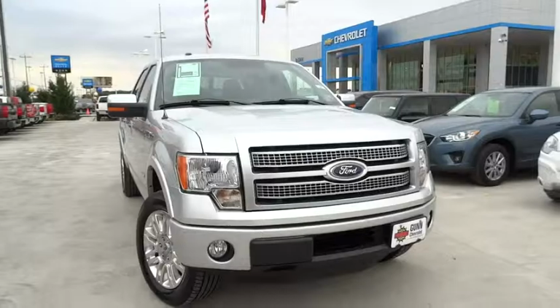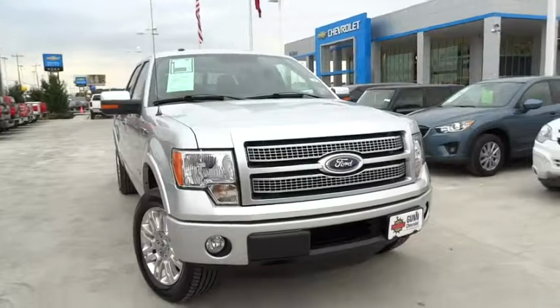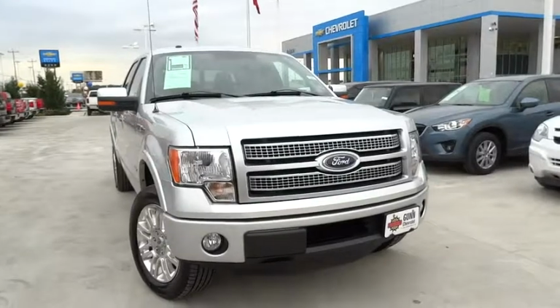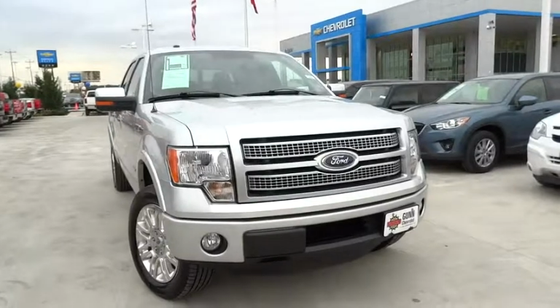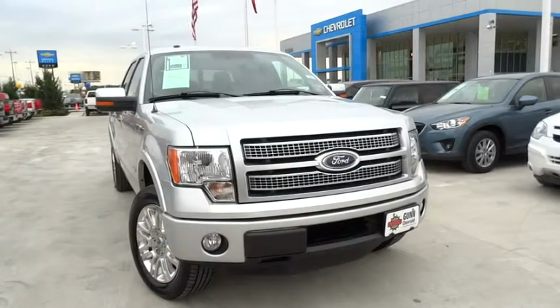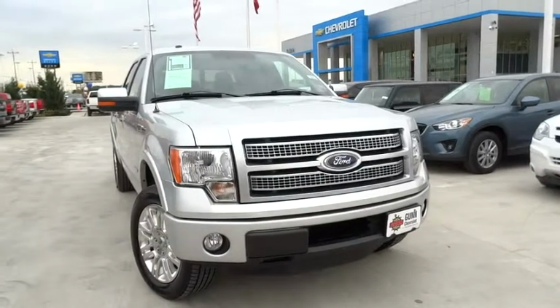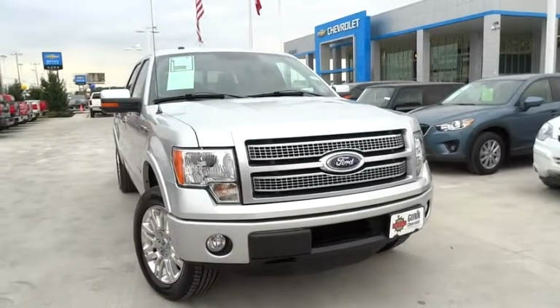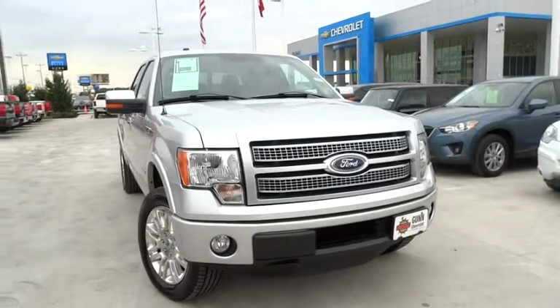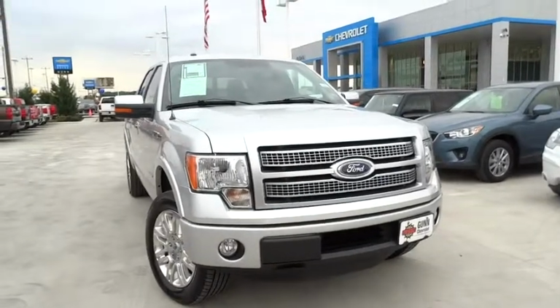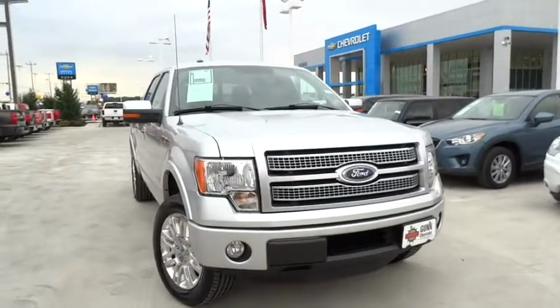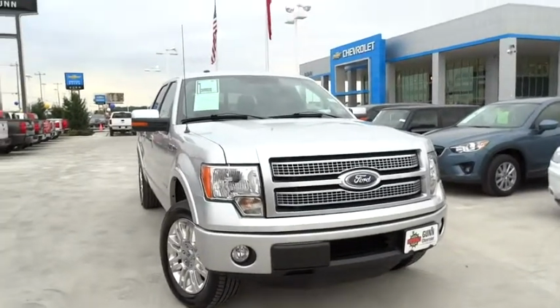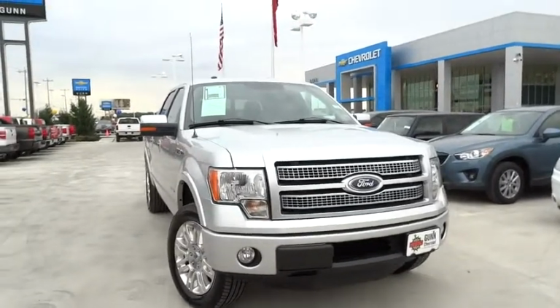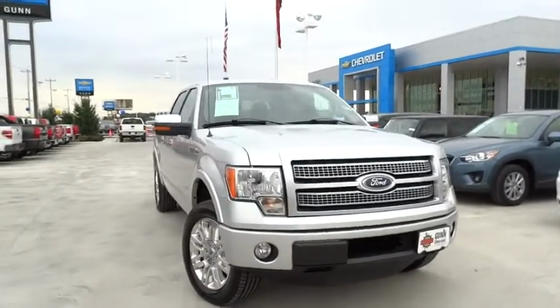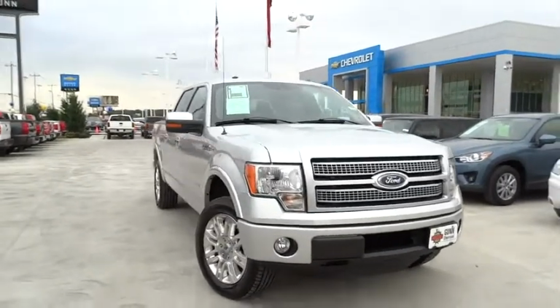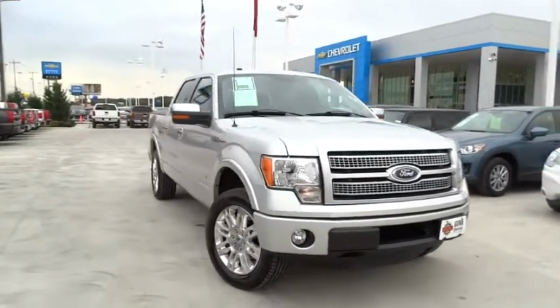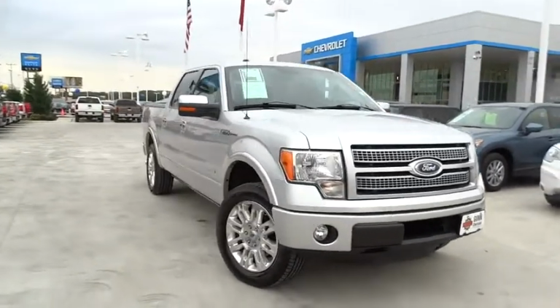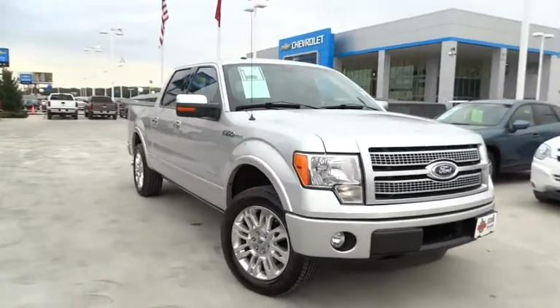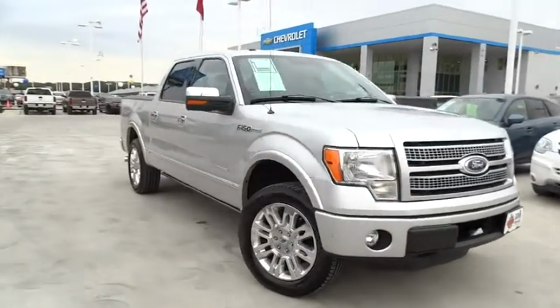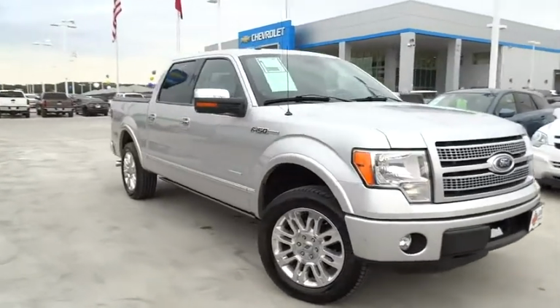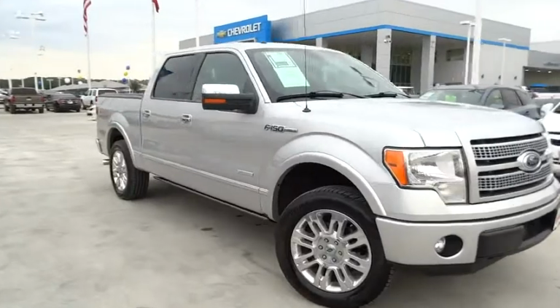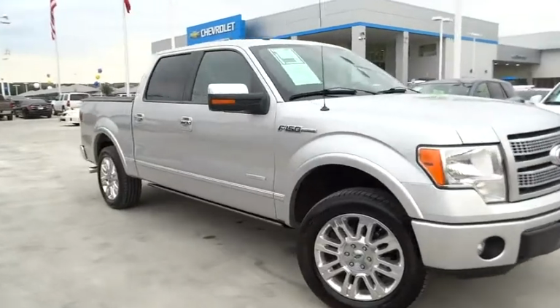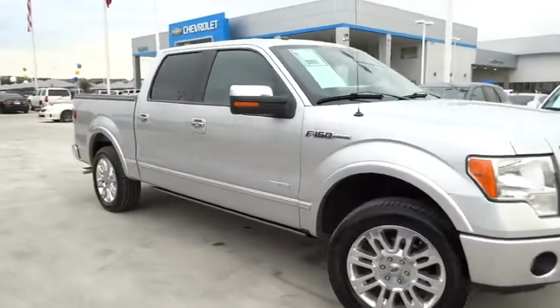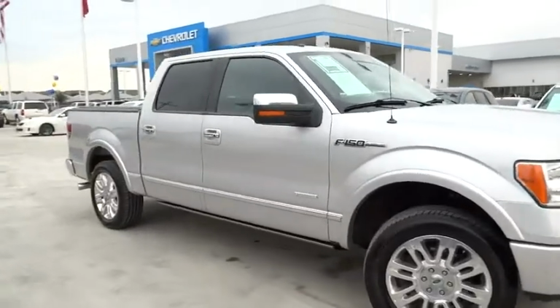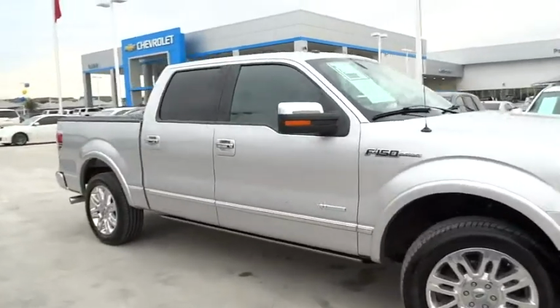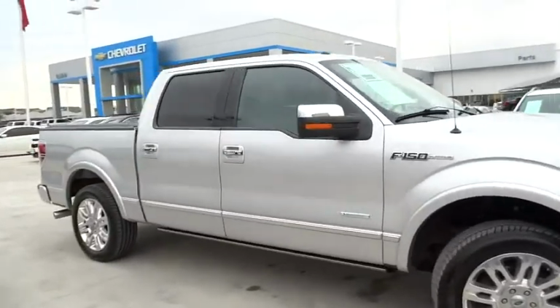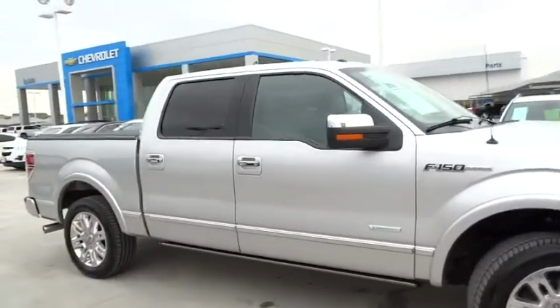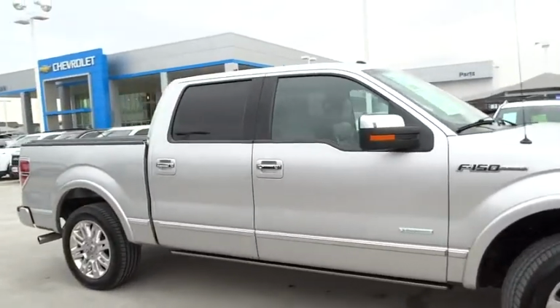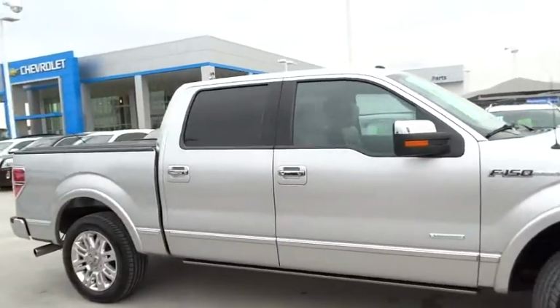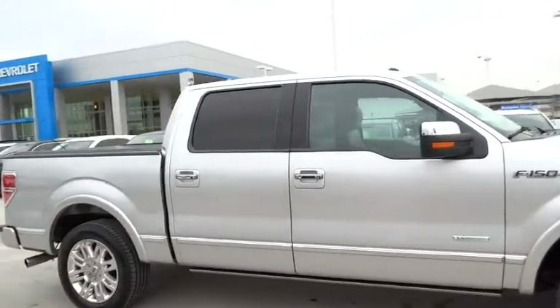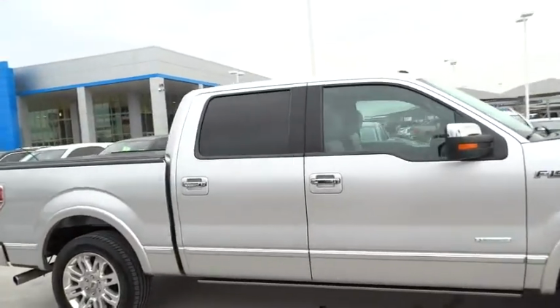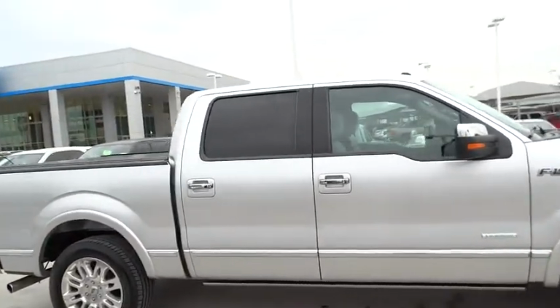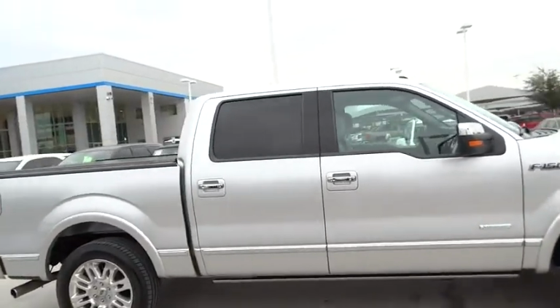2012 F-150. A Ford F-150 knows how to handle any situation. It's built to follow orders. No whining.